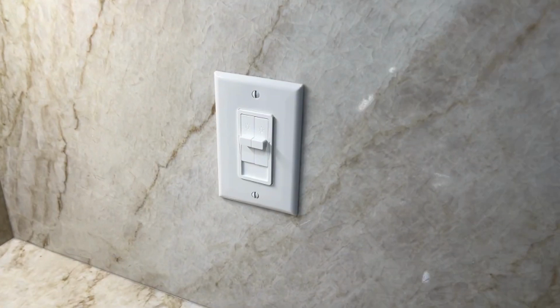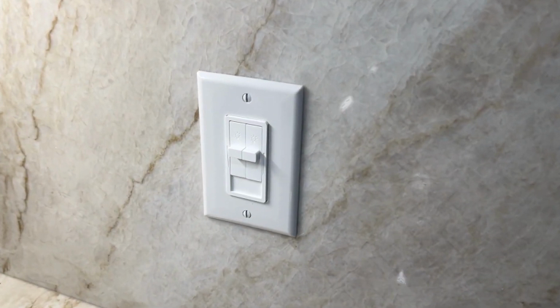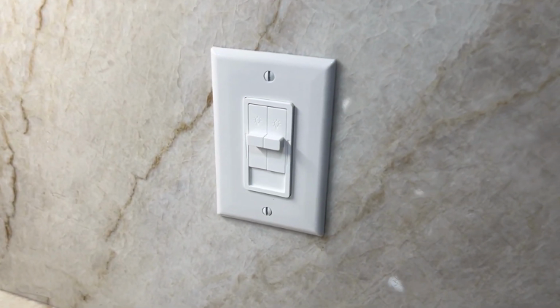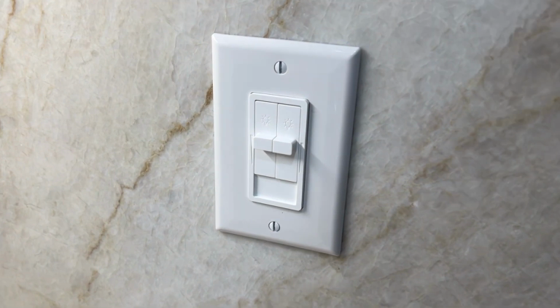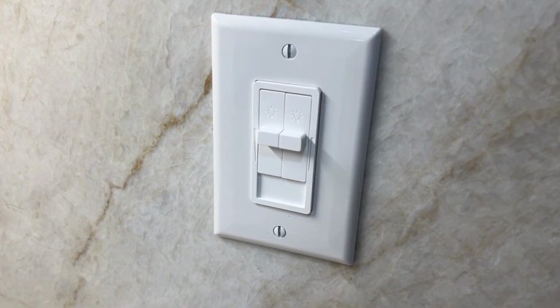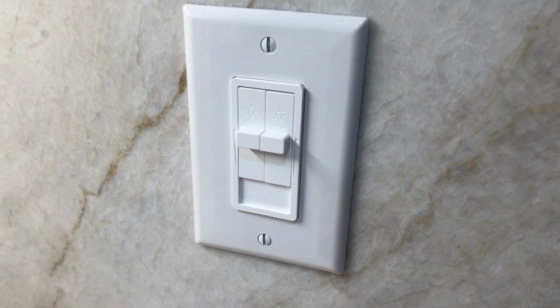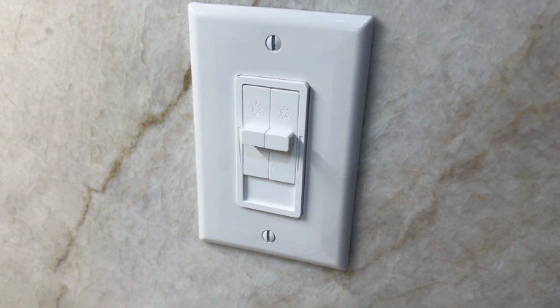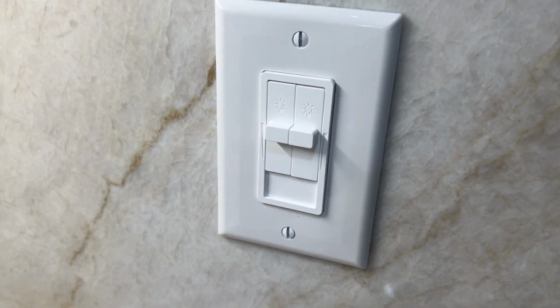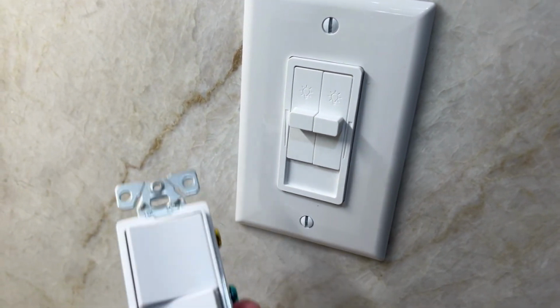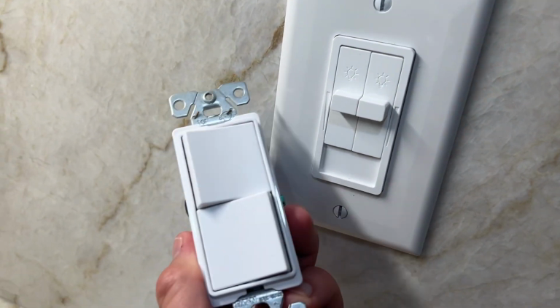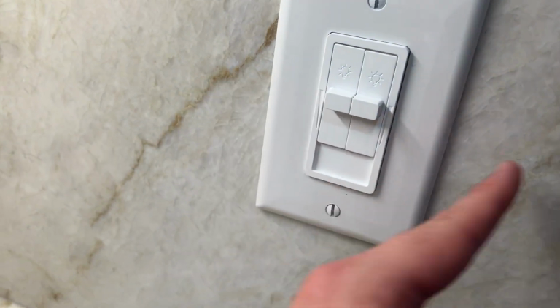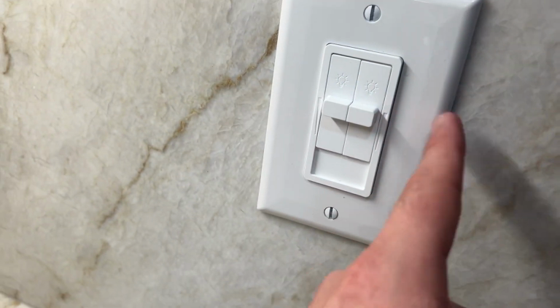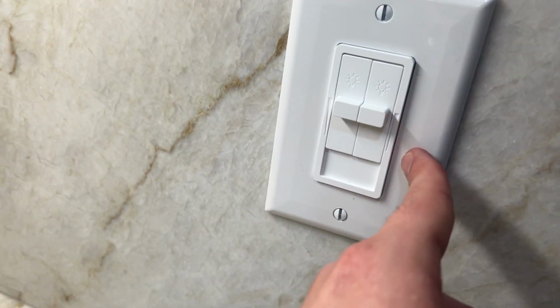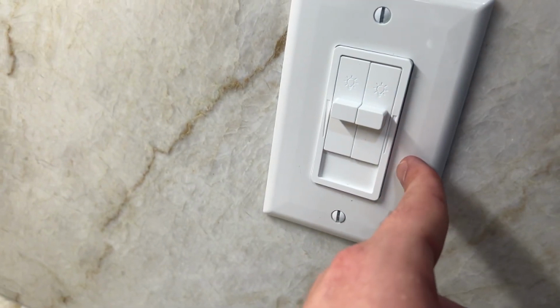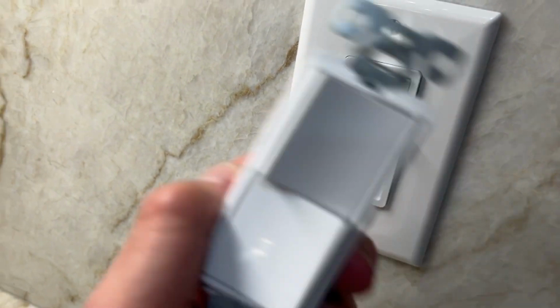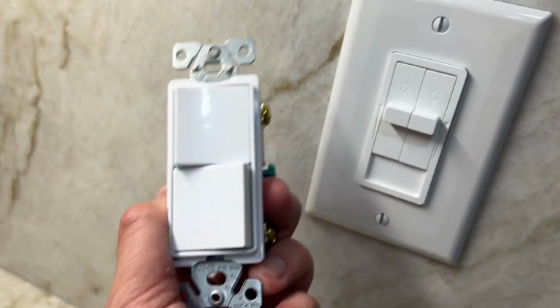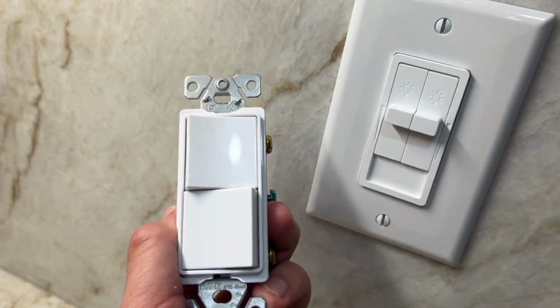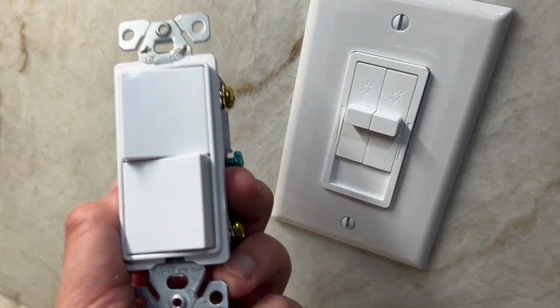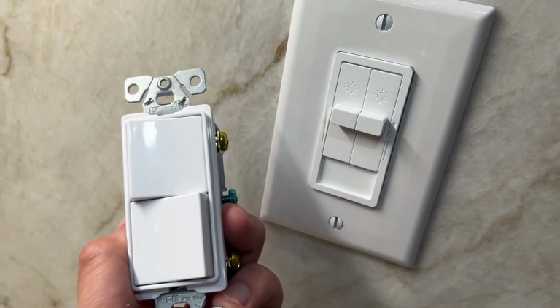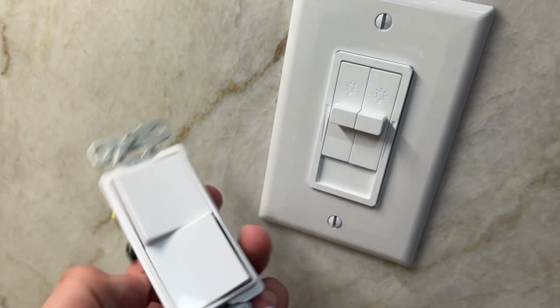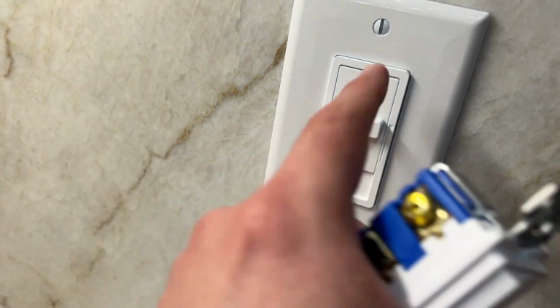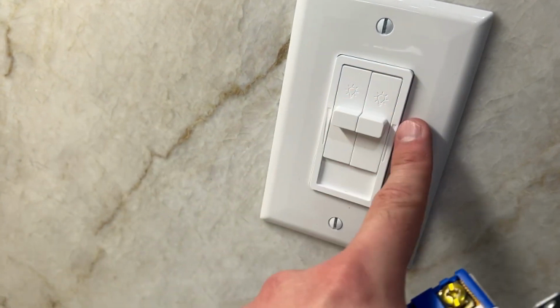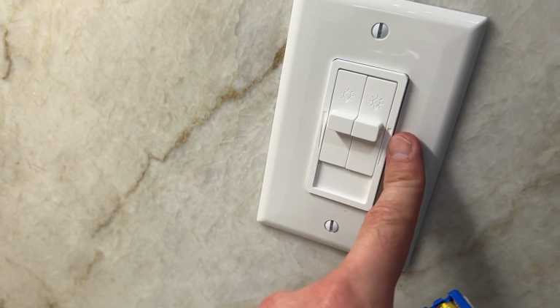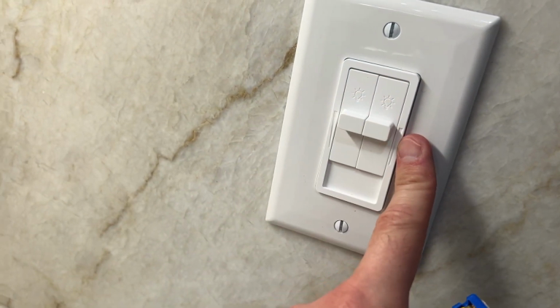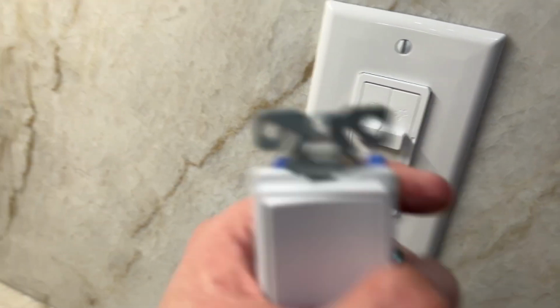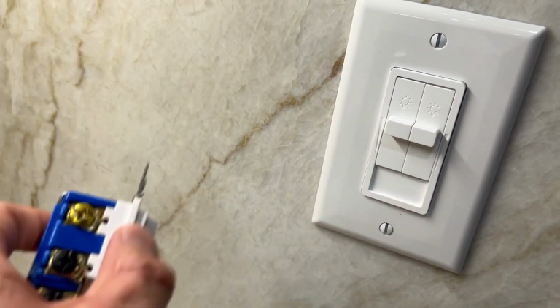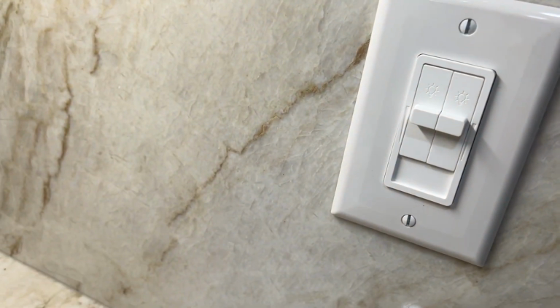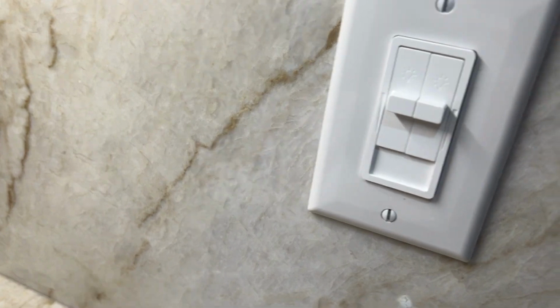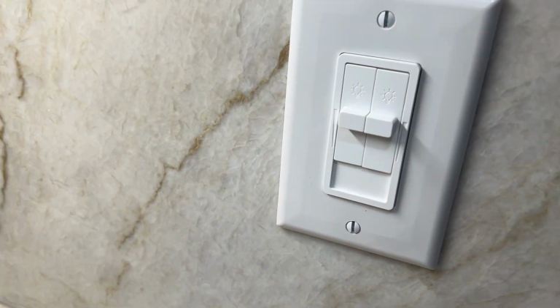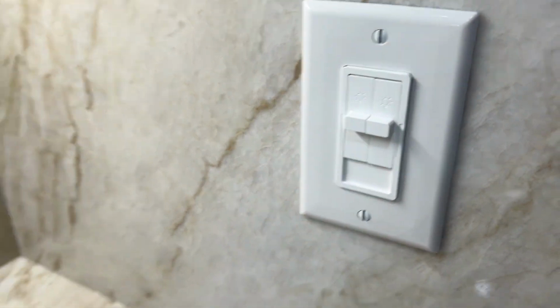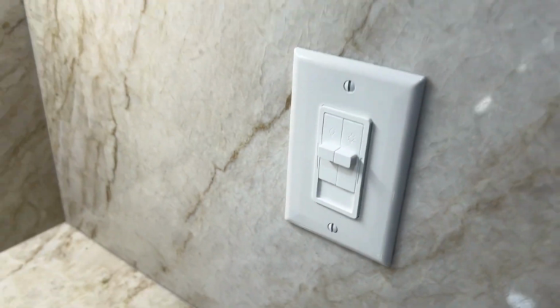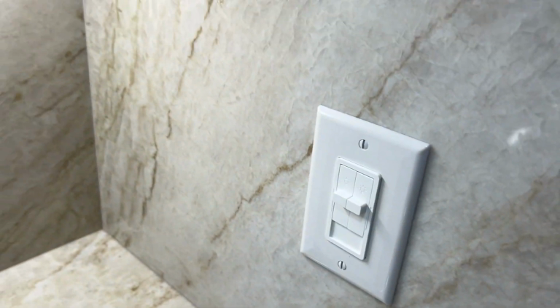Here's what it looks like installed. We did get it in white, and this is the exact same wall plate that we used for this switch. The color matches very well. It fits perfectly fine, and it does exactly what I wanted it to do, and that's to dim my lights.